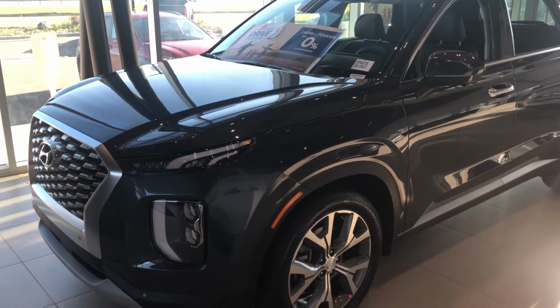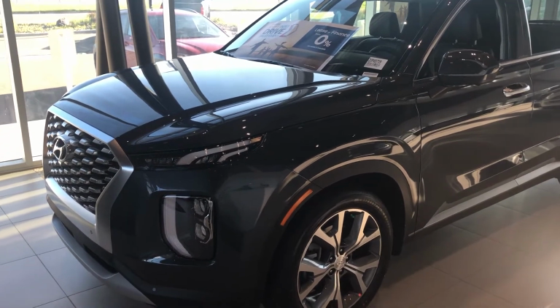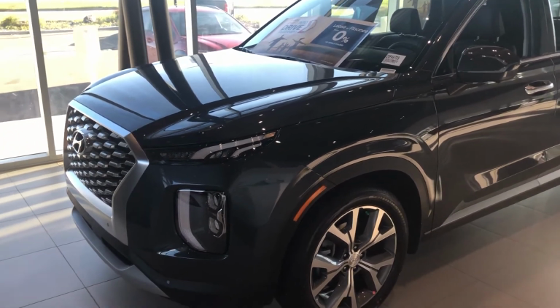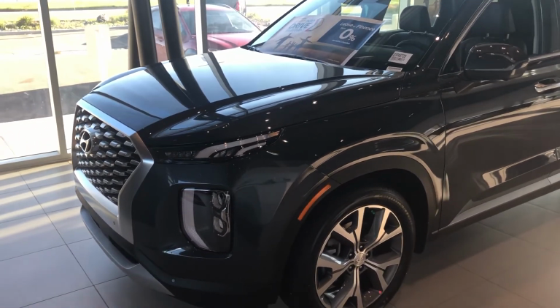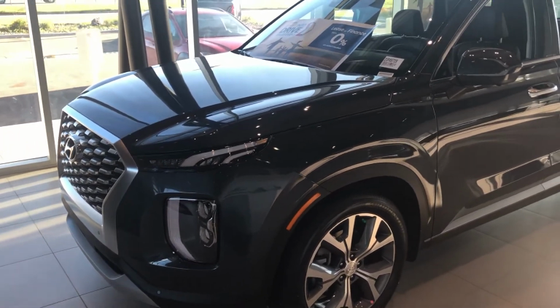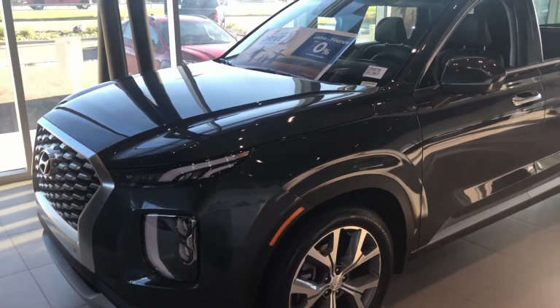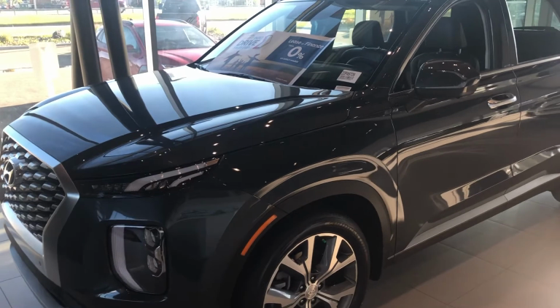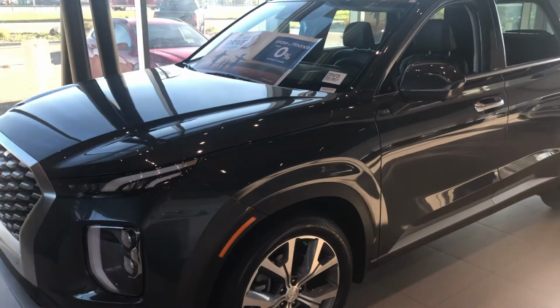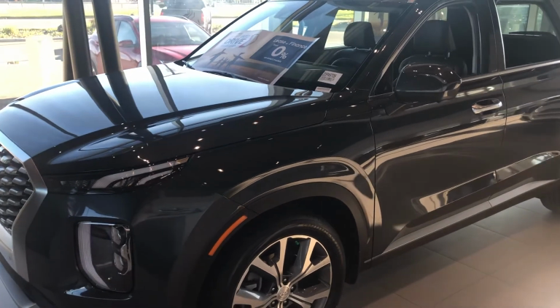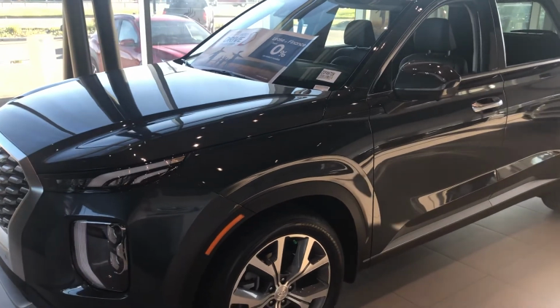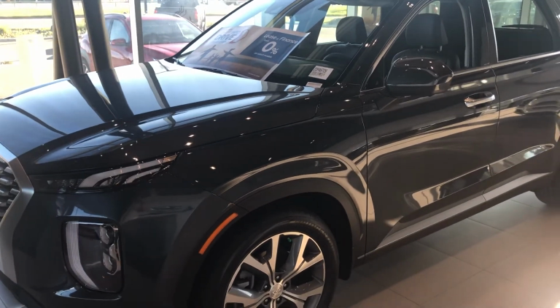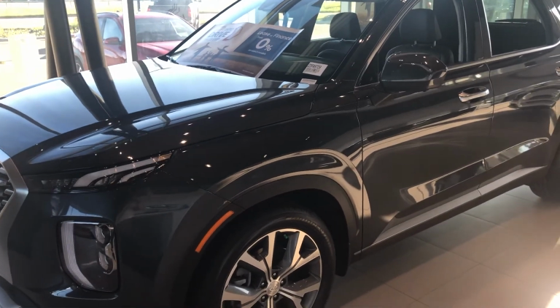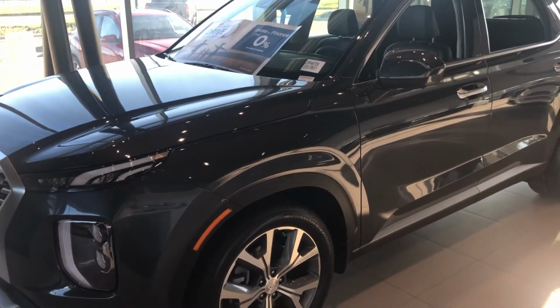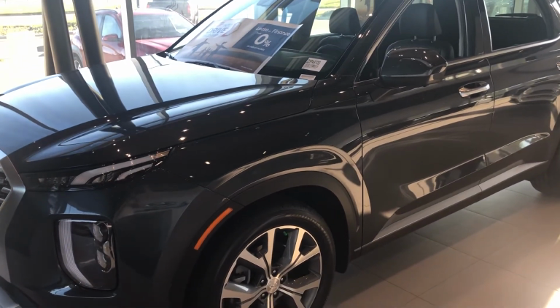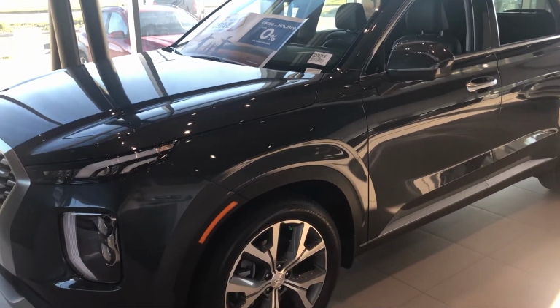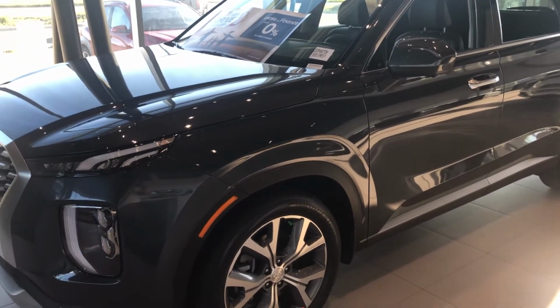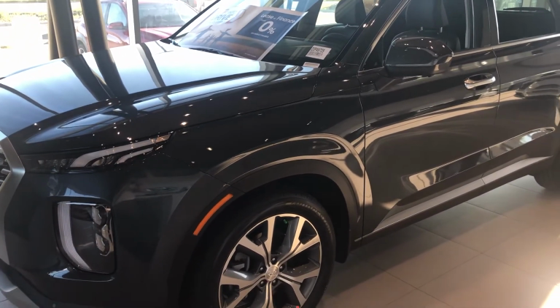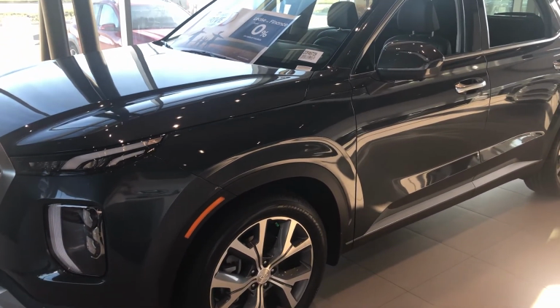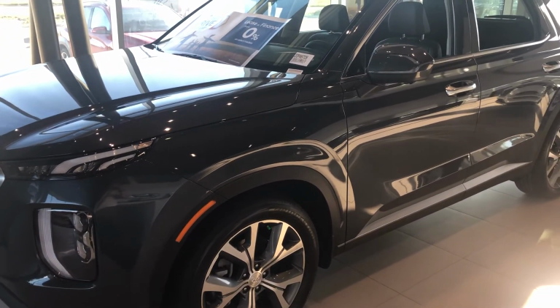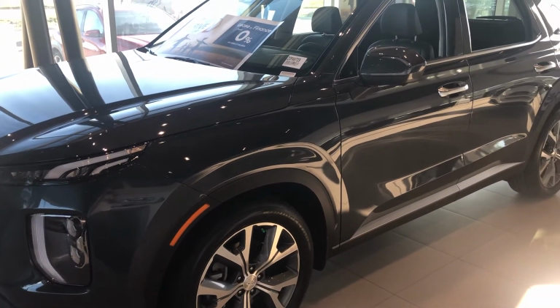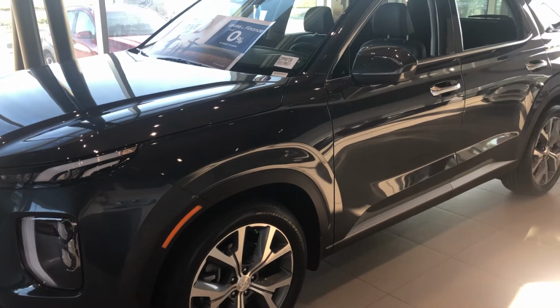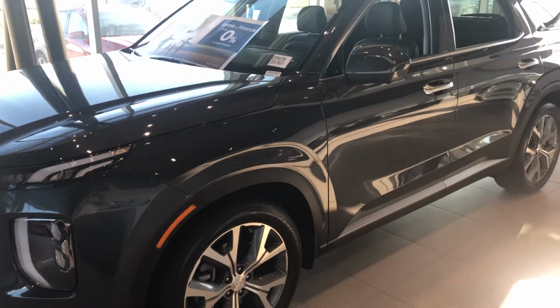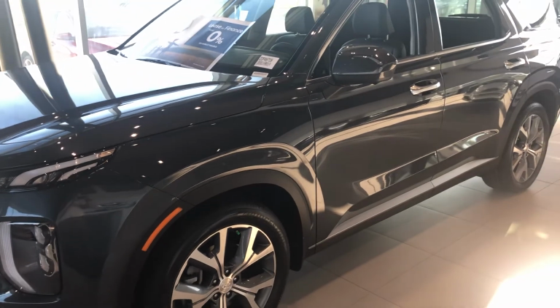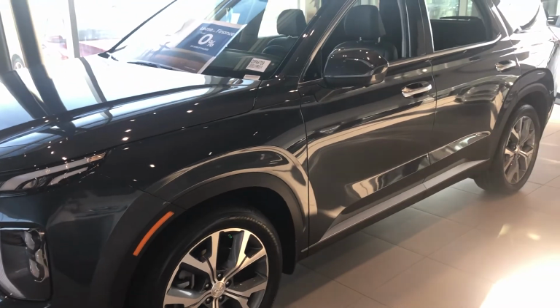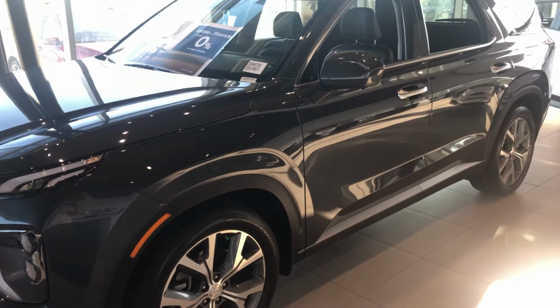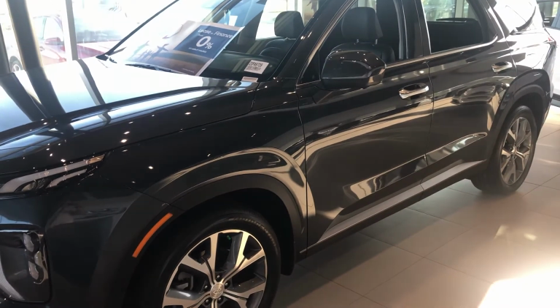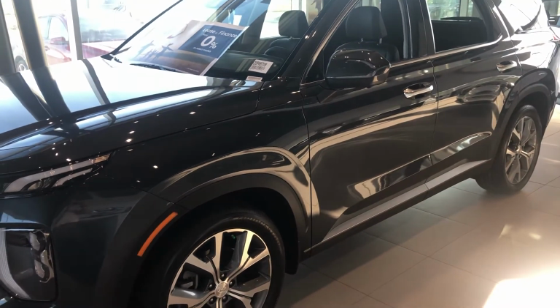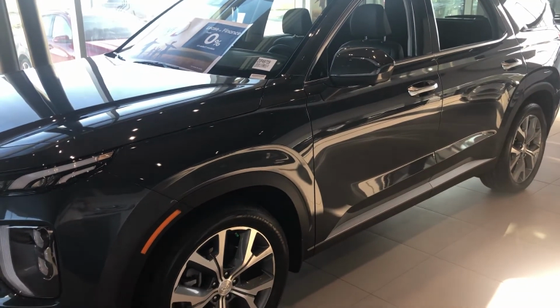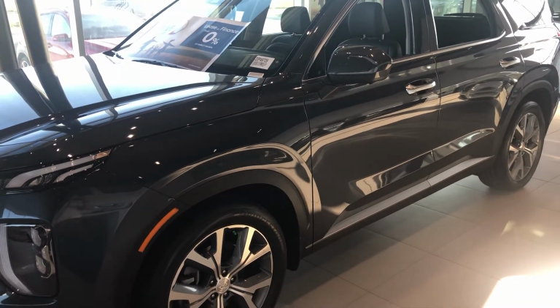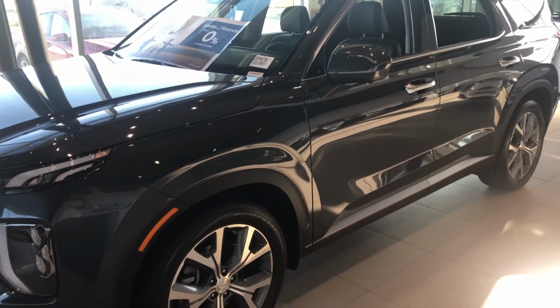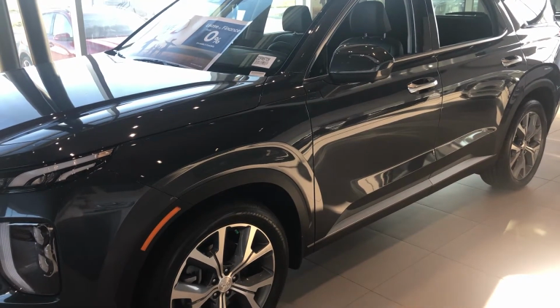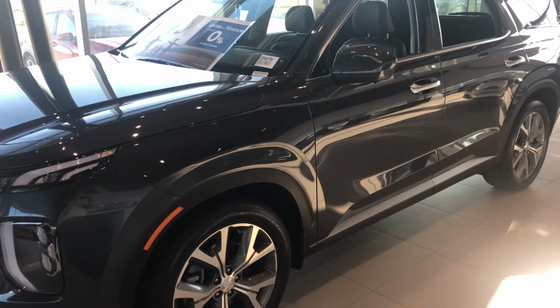This particular one features the 3.8 liter engine, all-wheel drive, seven passenger seating, leather seats, and a large touchscreen with navigation and surround sound.